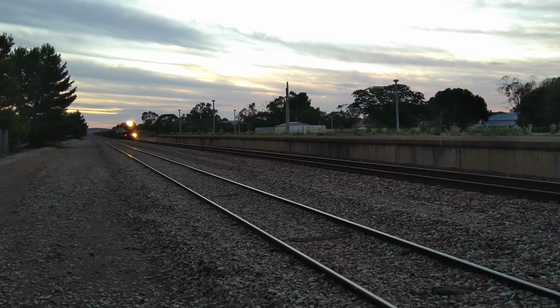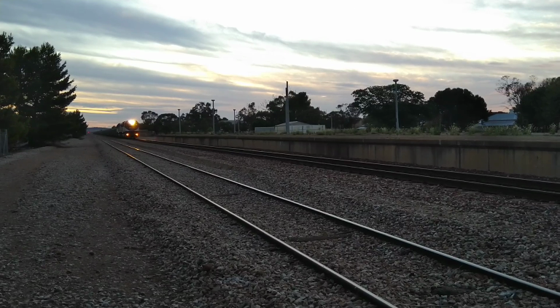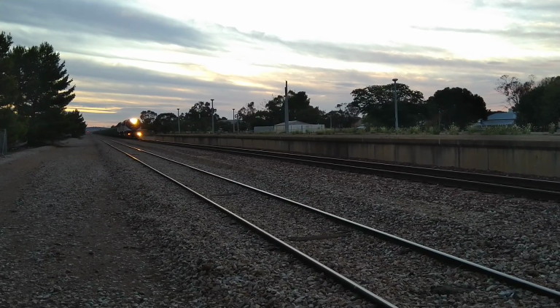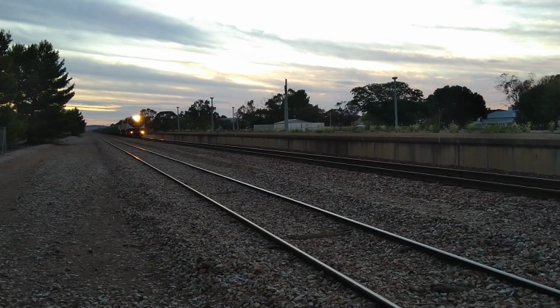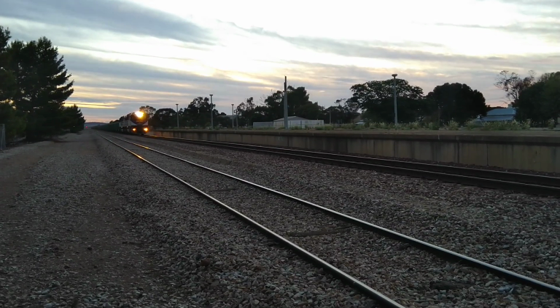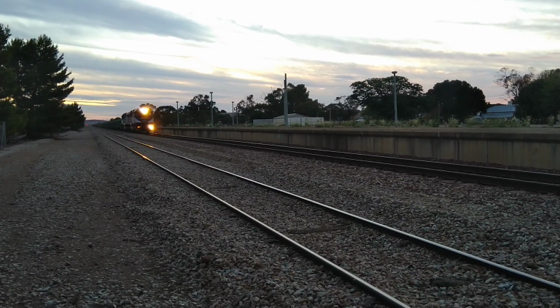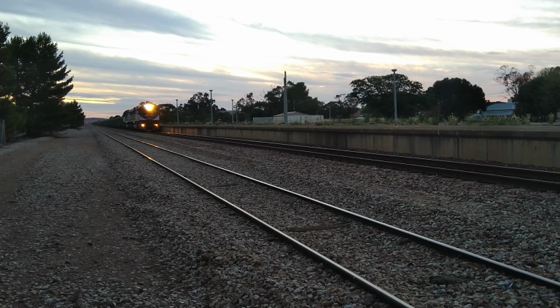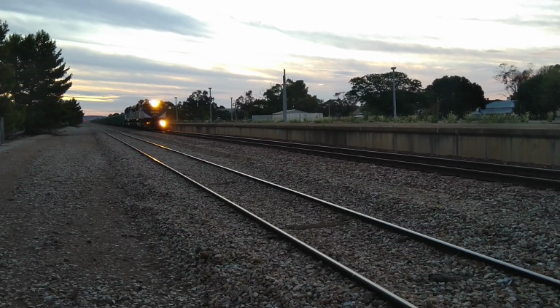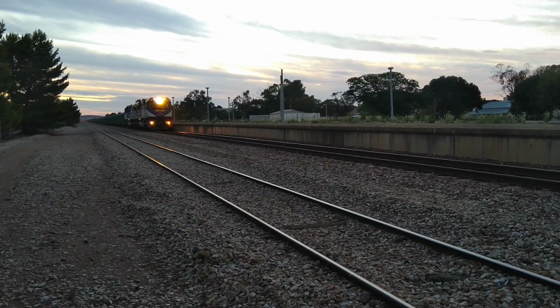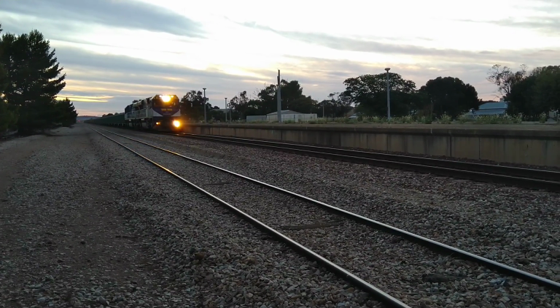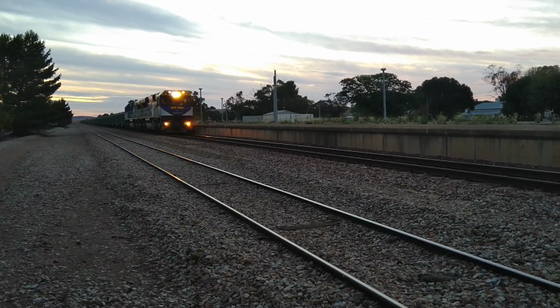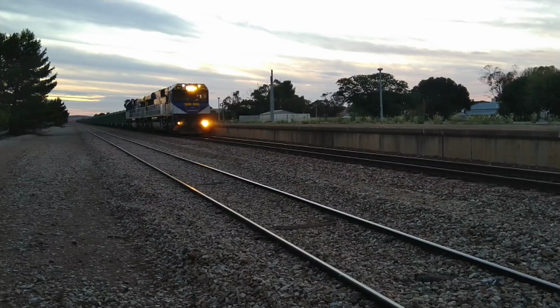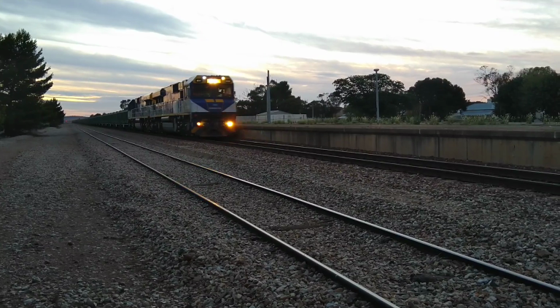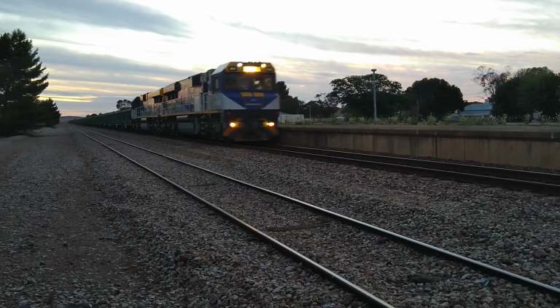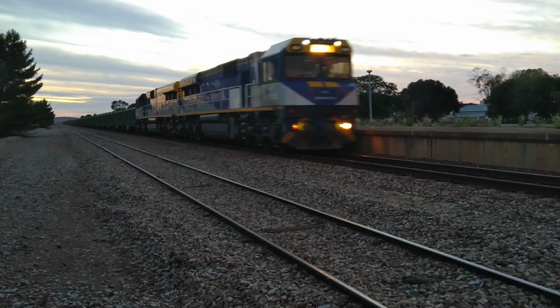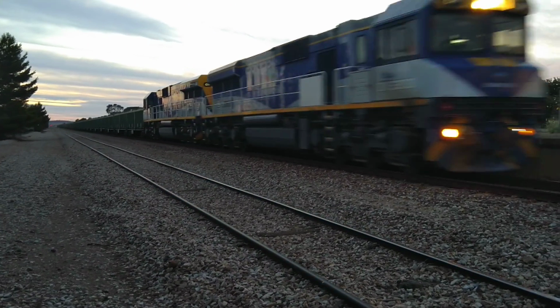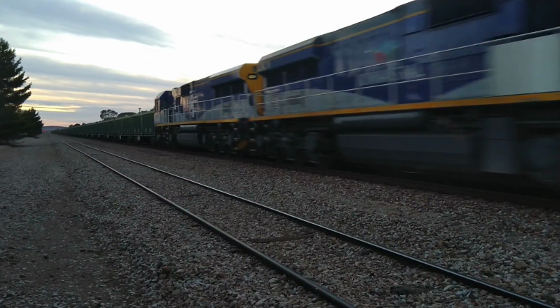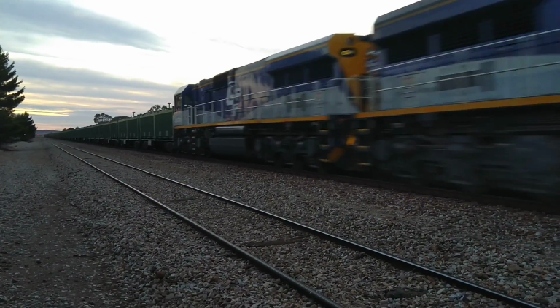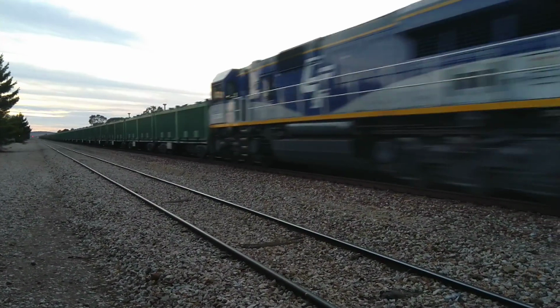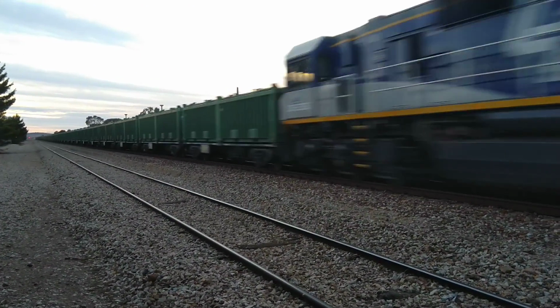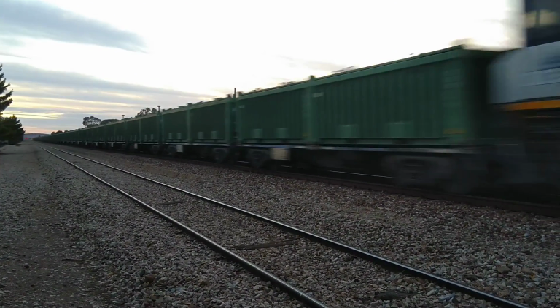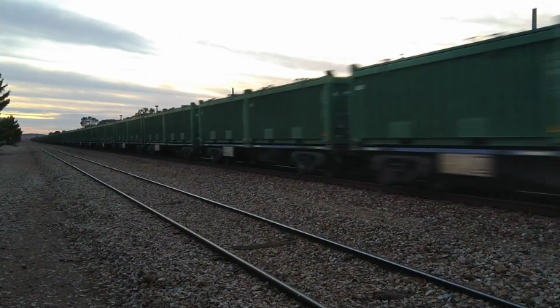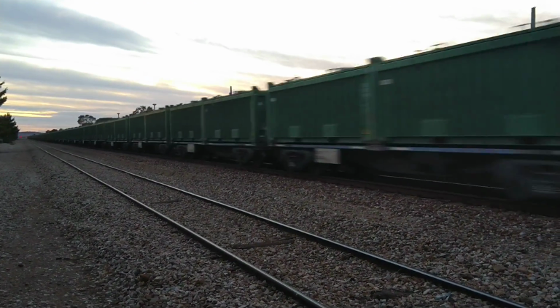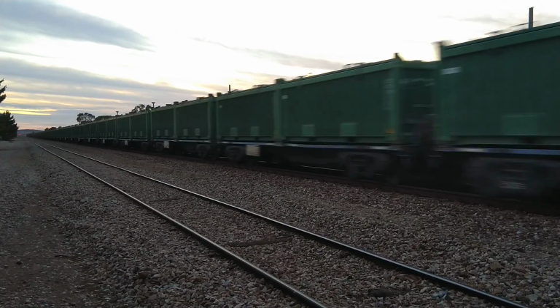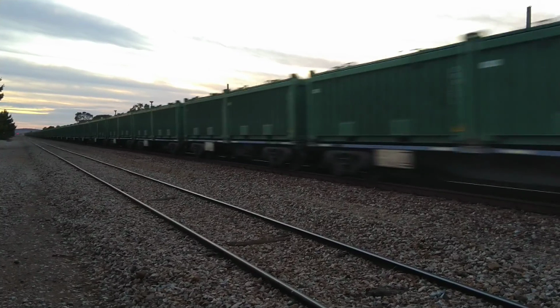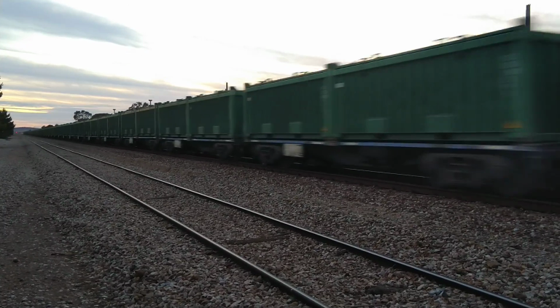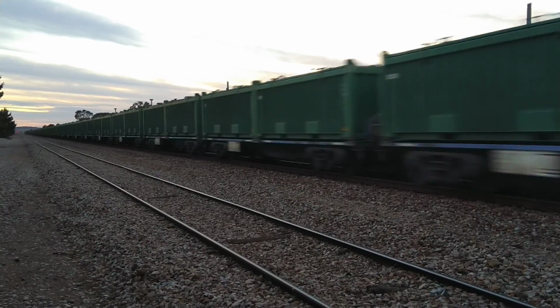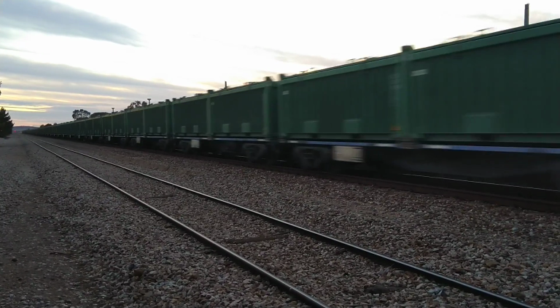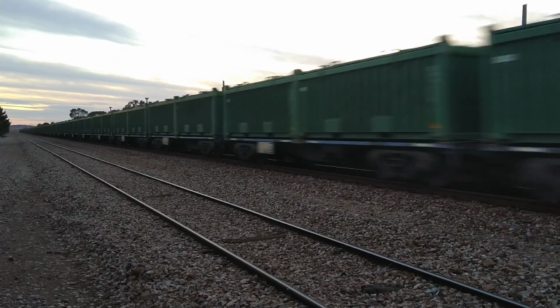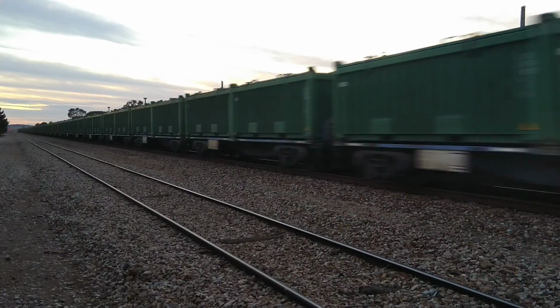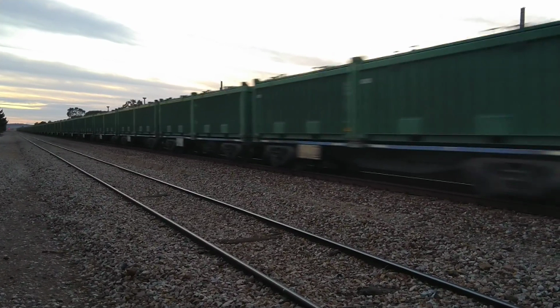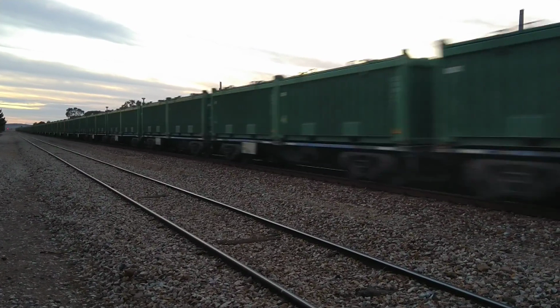The blue light will move through the dark.